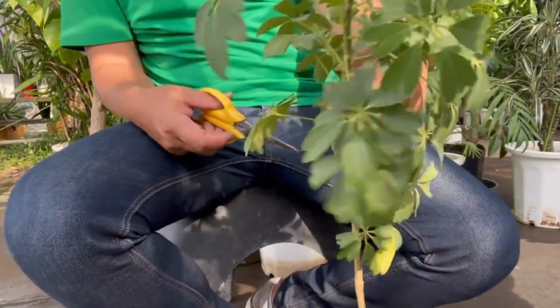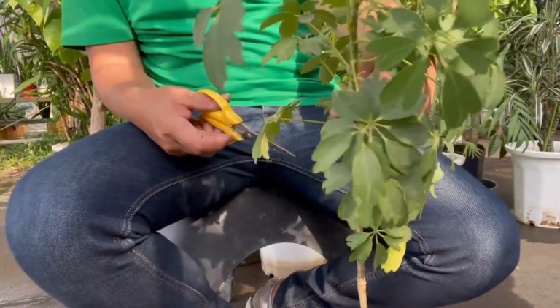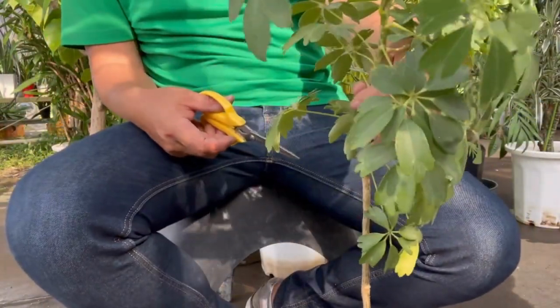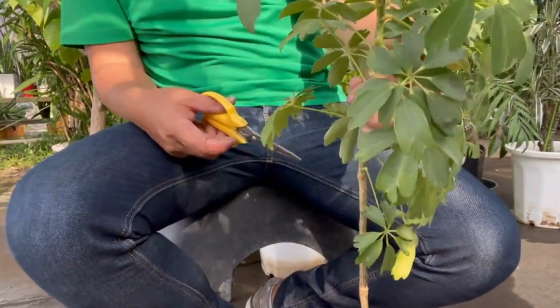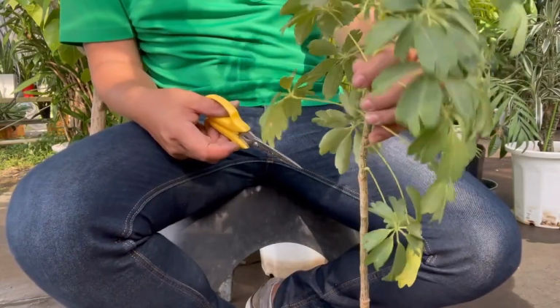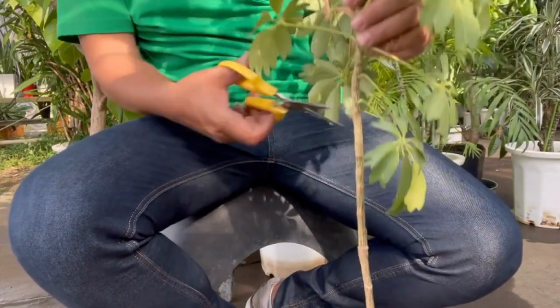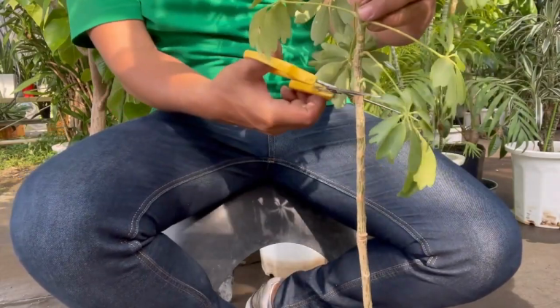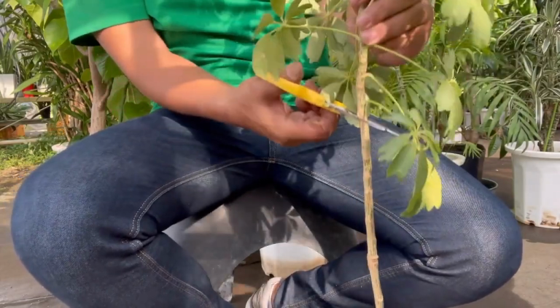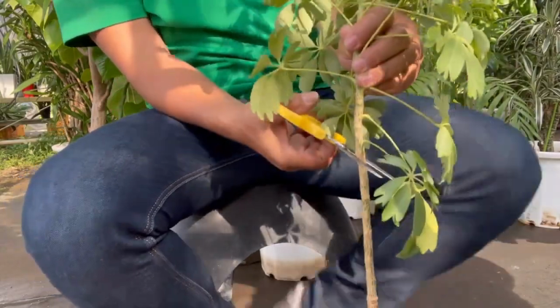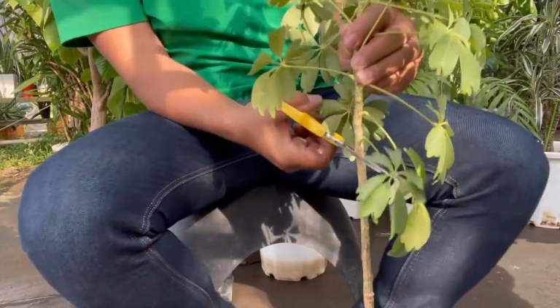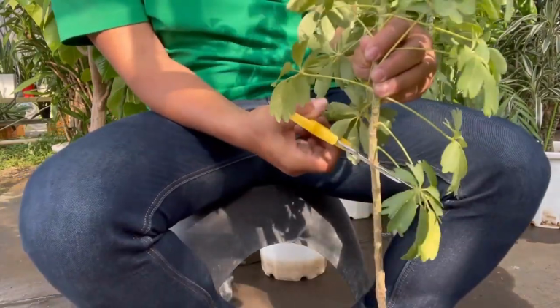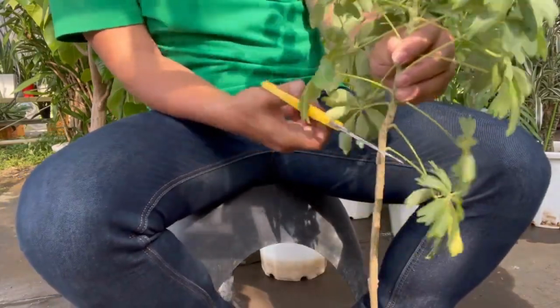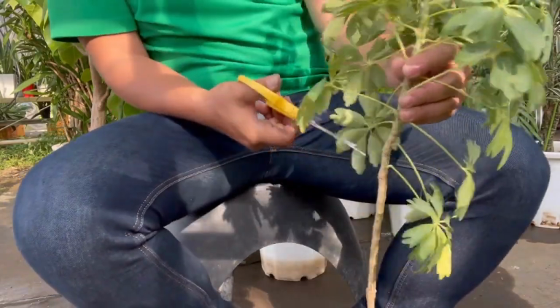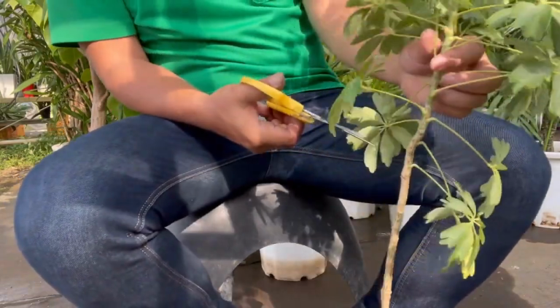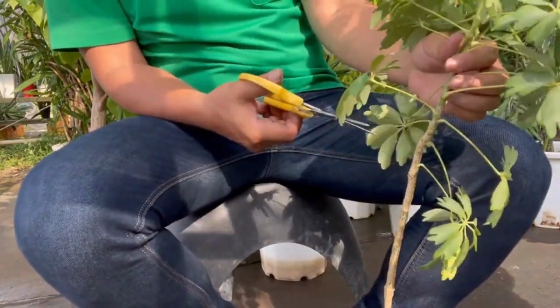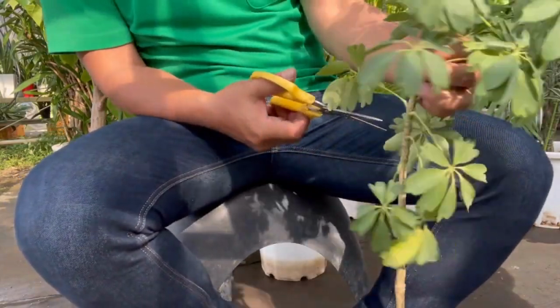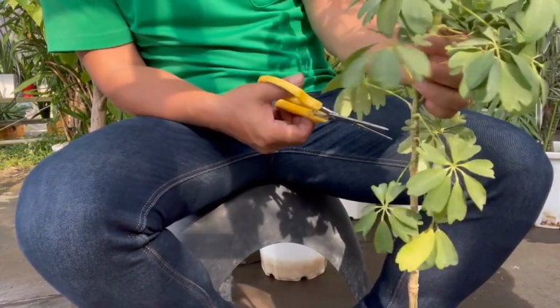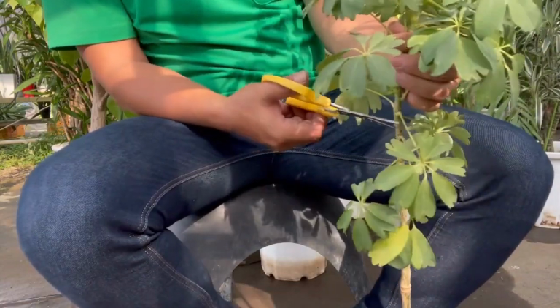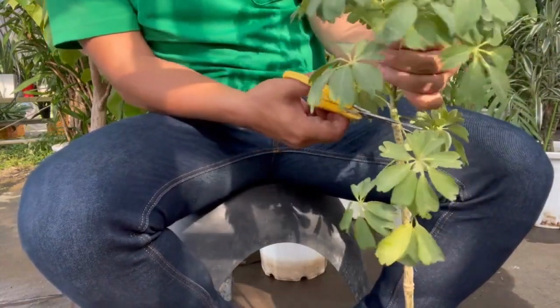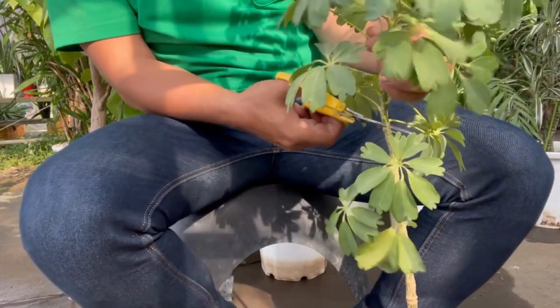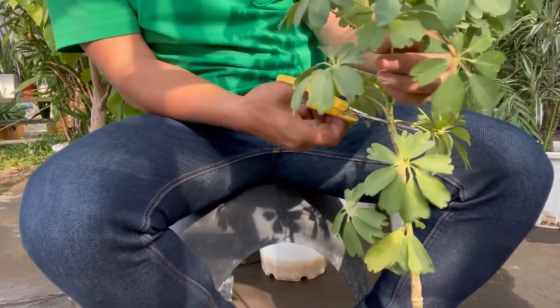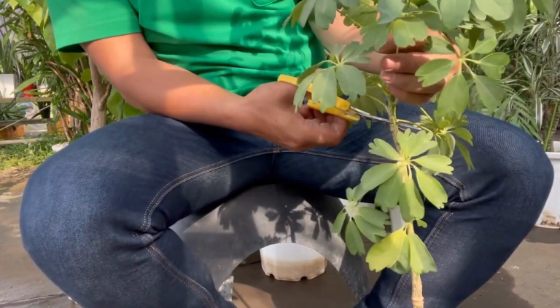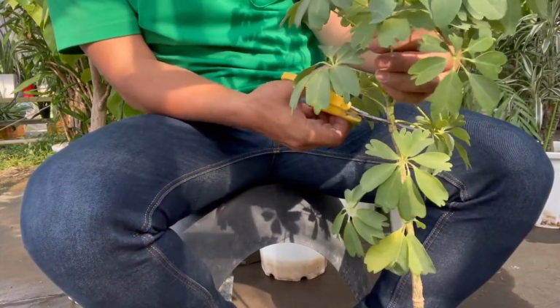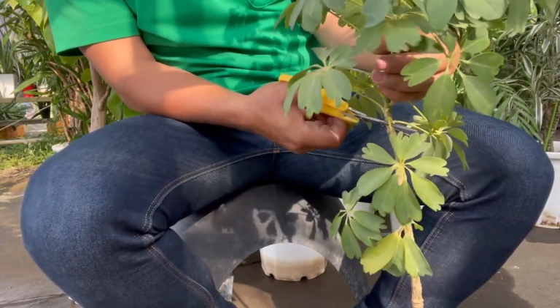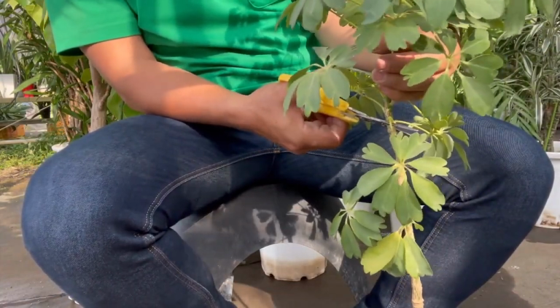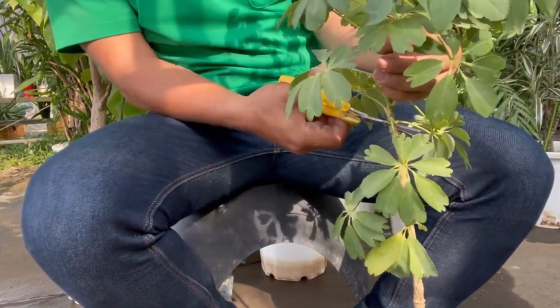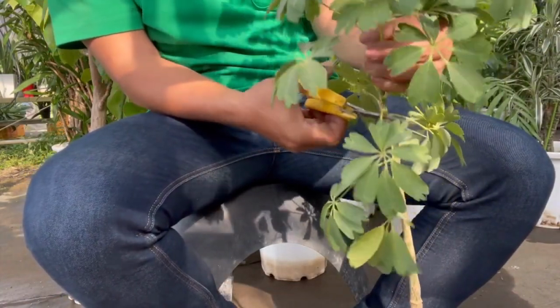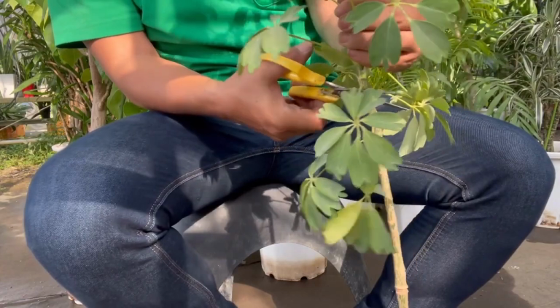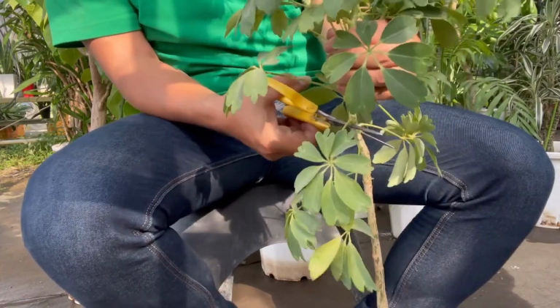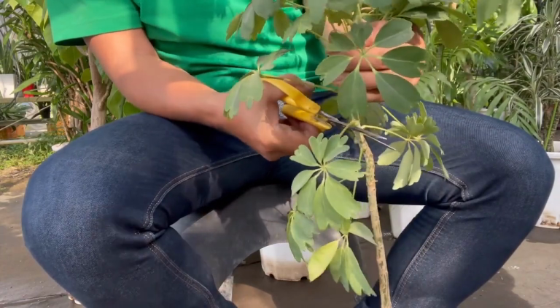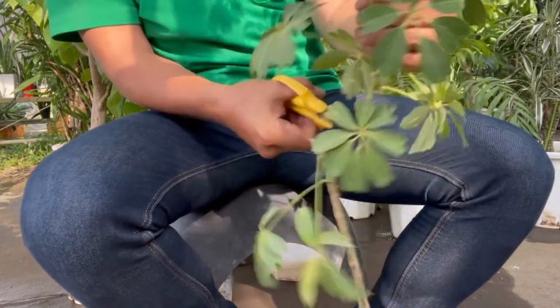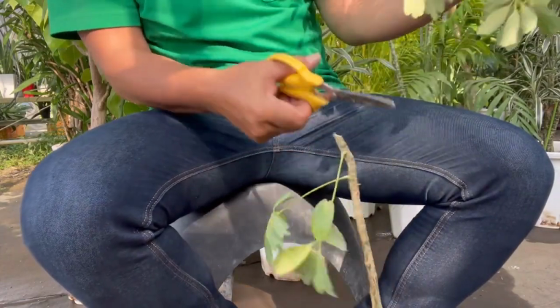We are not making it bend this time, just back to its original look. To avoid wilting, we will leave a couple of leaves when we cut it. Harsh, but it helps the plant.